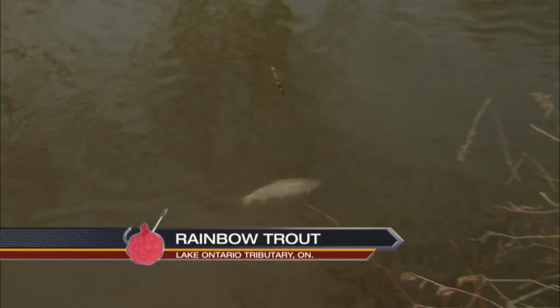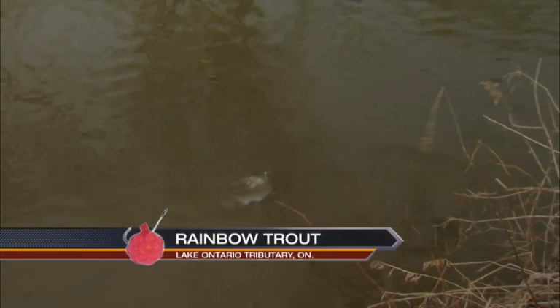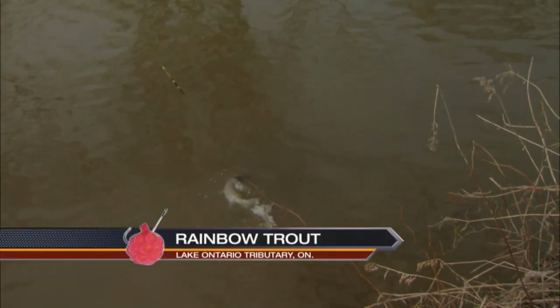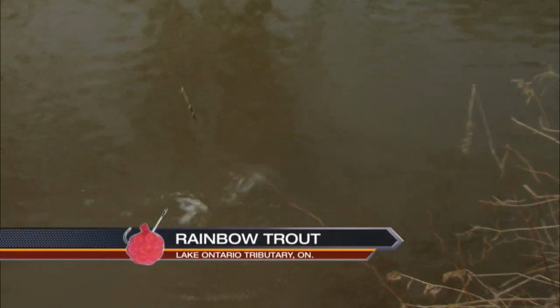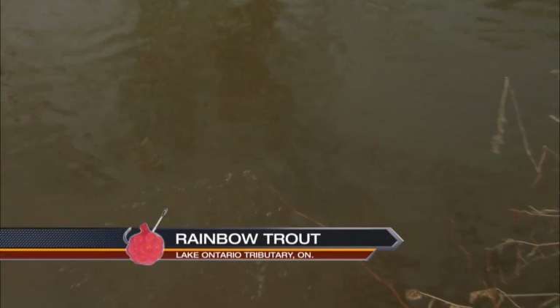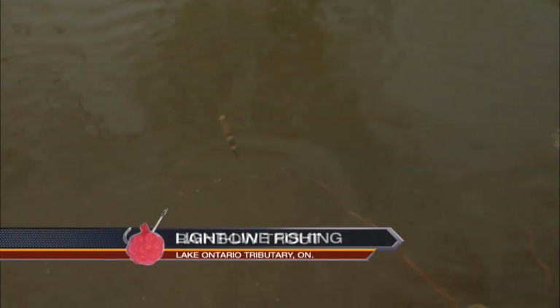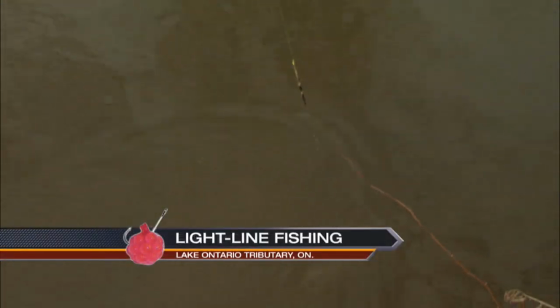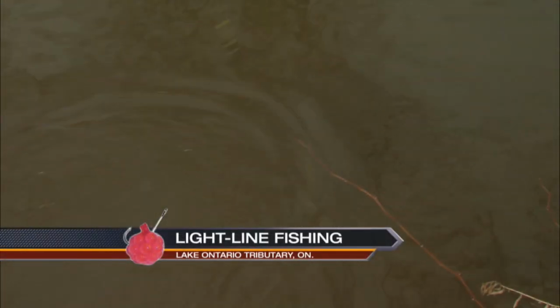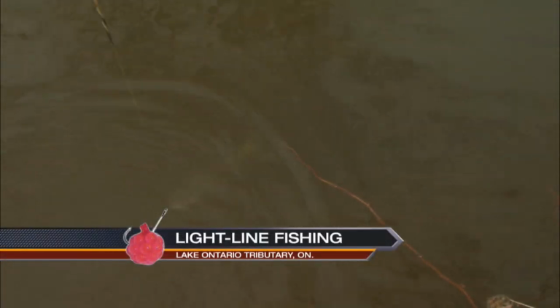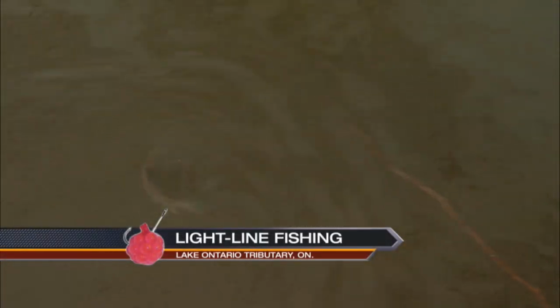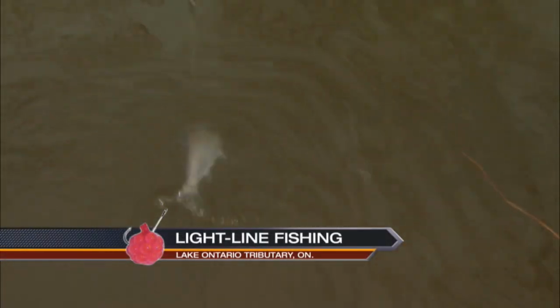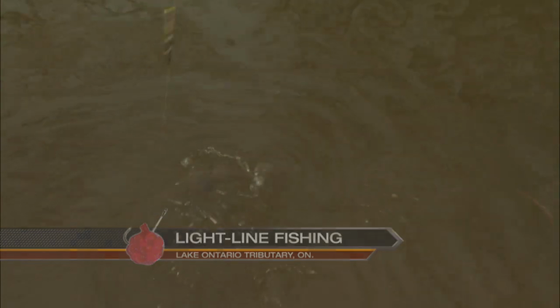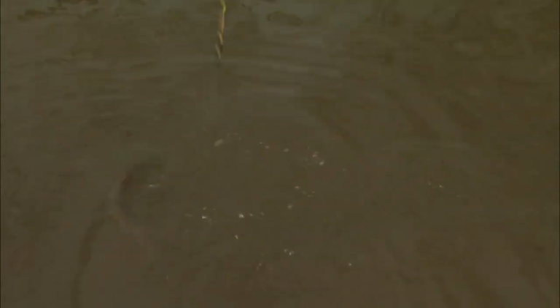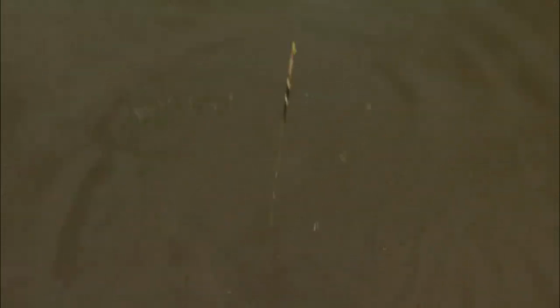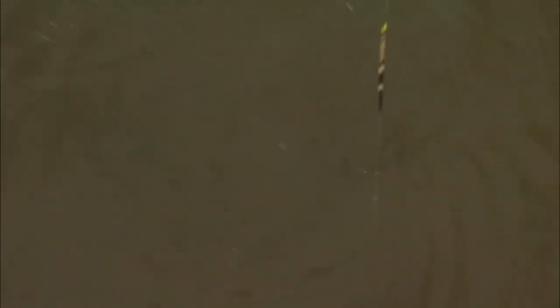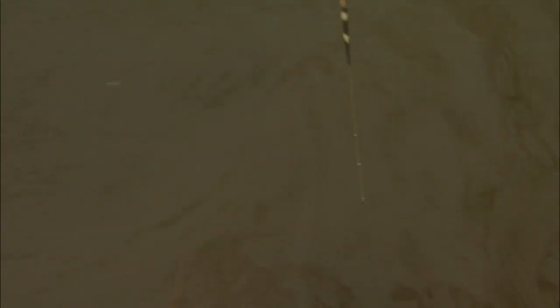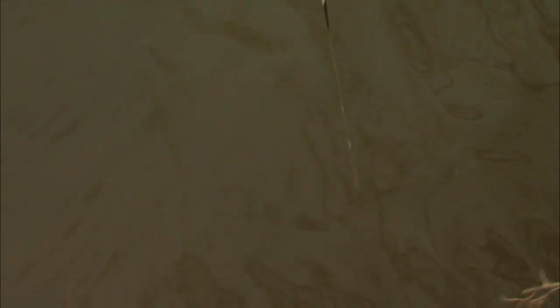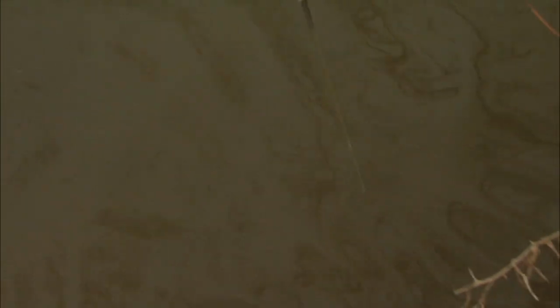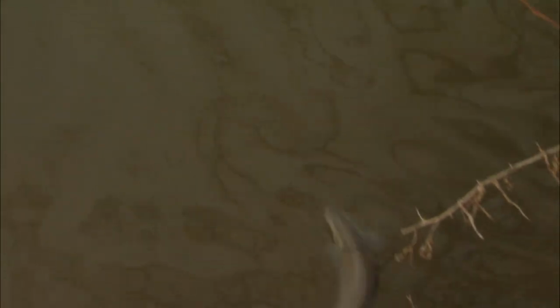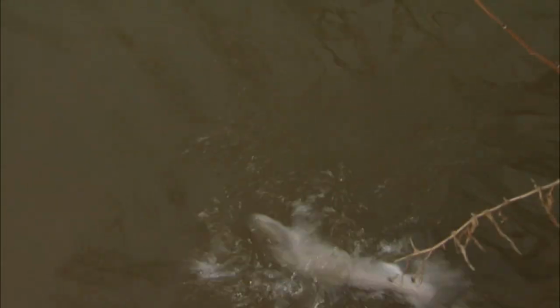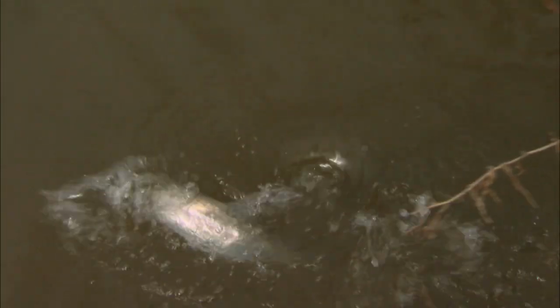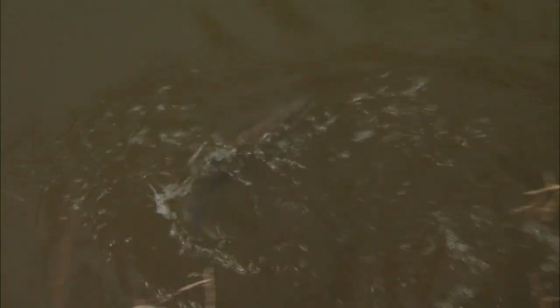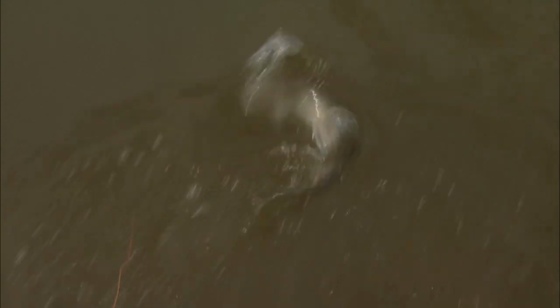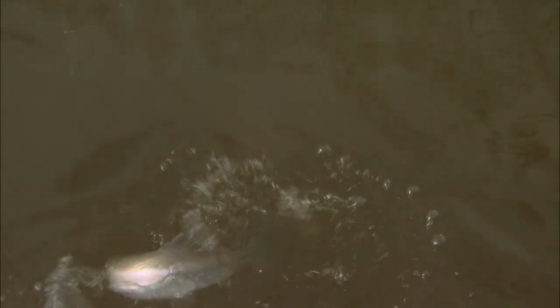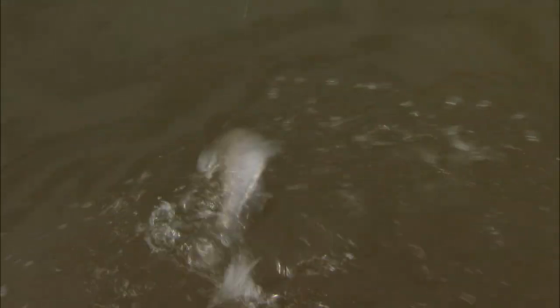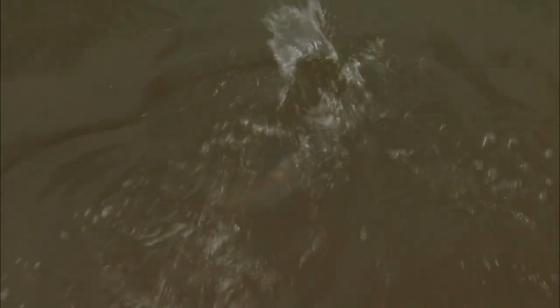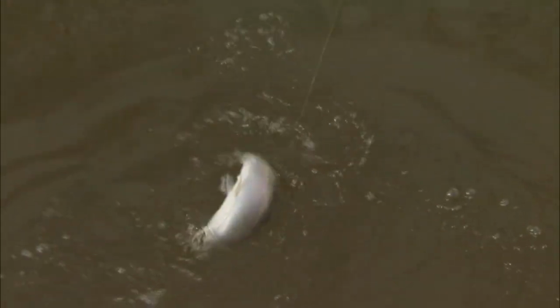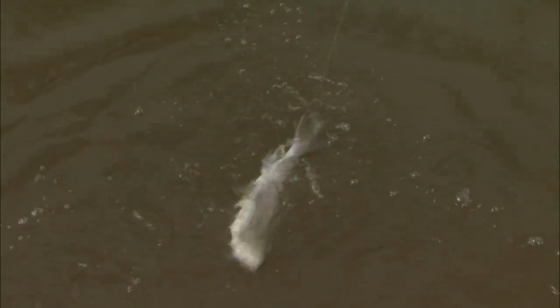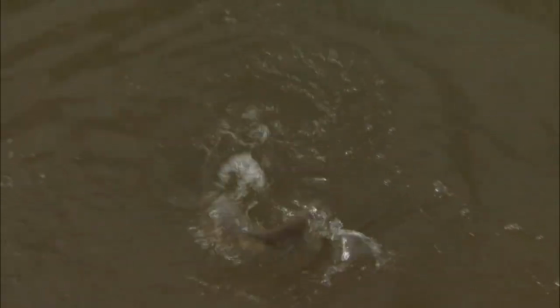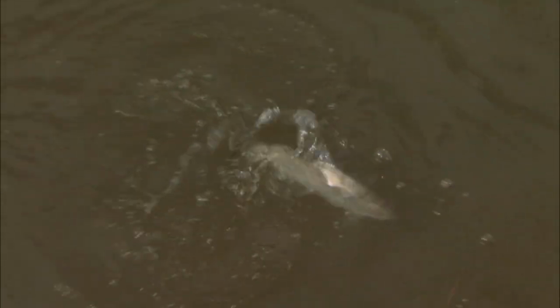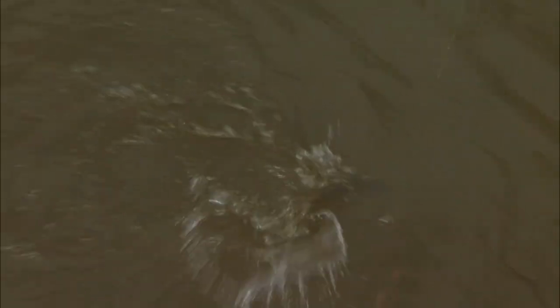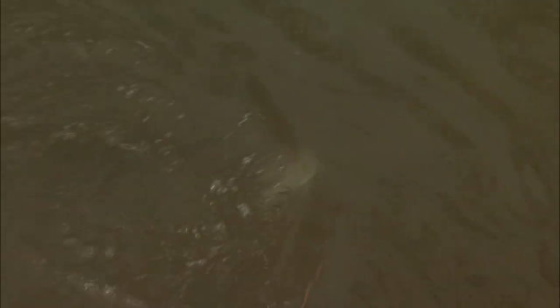Look at this. I was going to say, let's see how fresh this fish is — it's pretty fresh. I imagine some of these rainbows, because the river is still frozen at the mouth, have been coming up in the last 72 hours underneath the ice, because there's been a little bit of thawing during the daytime.